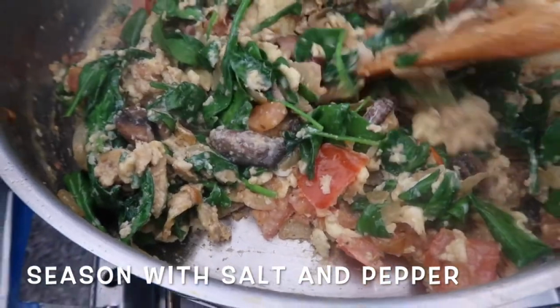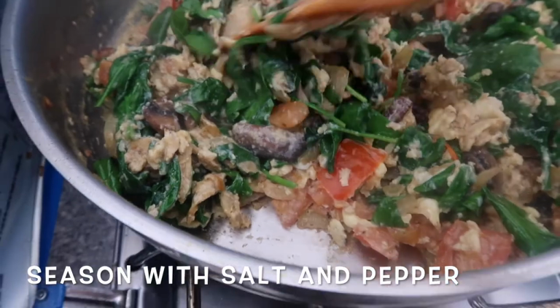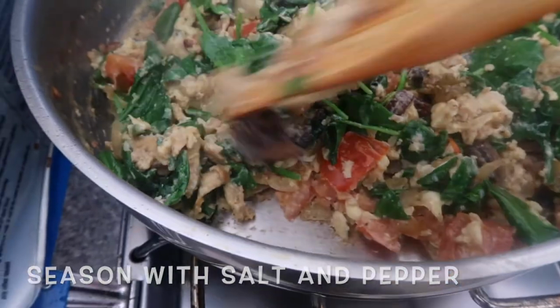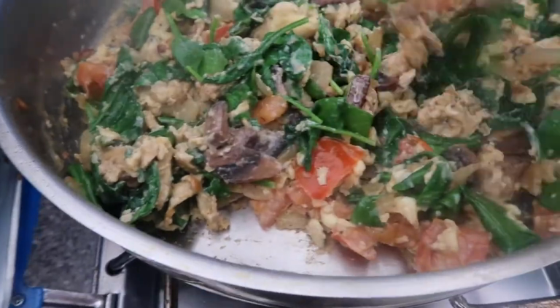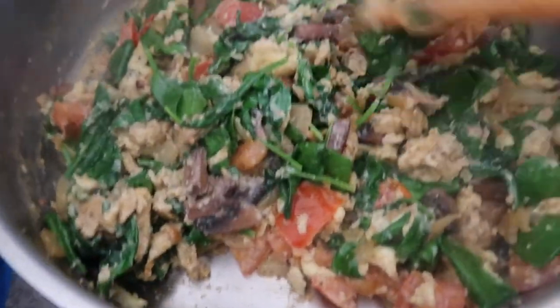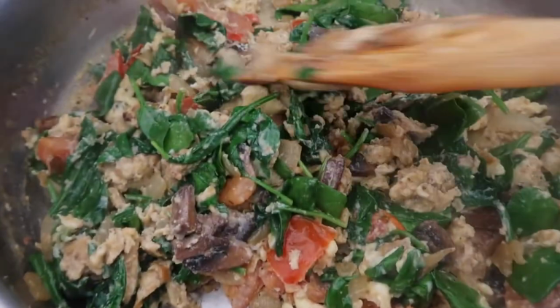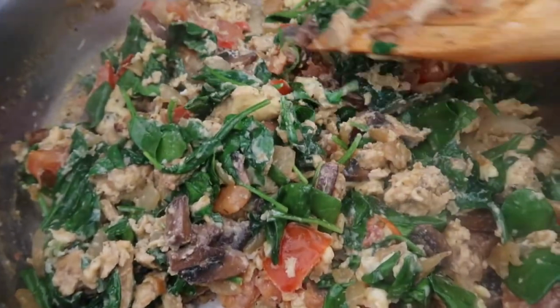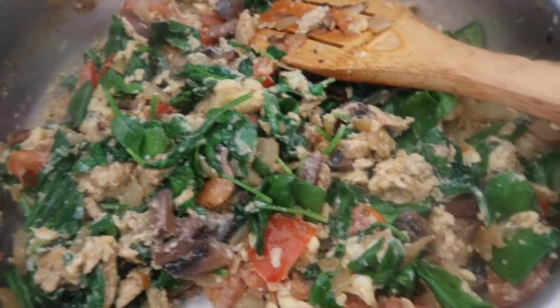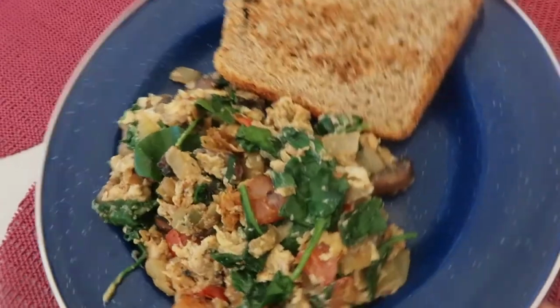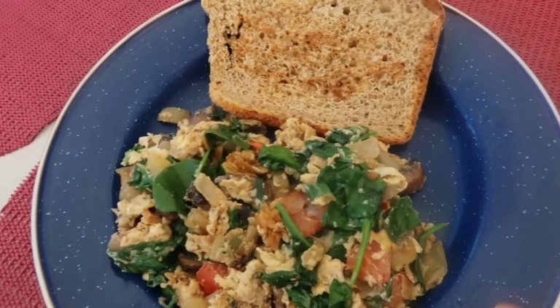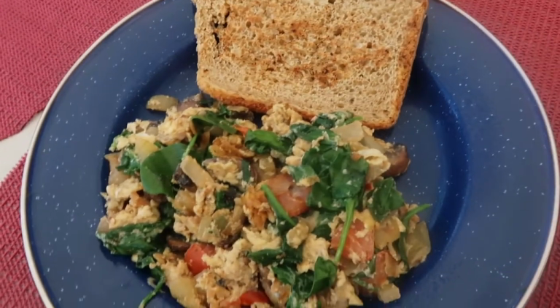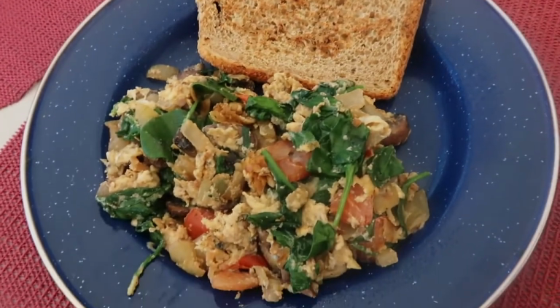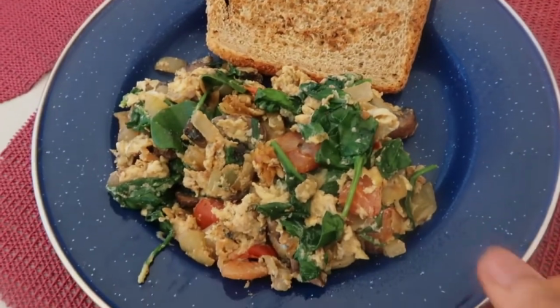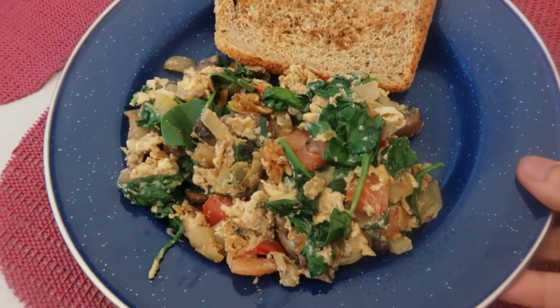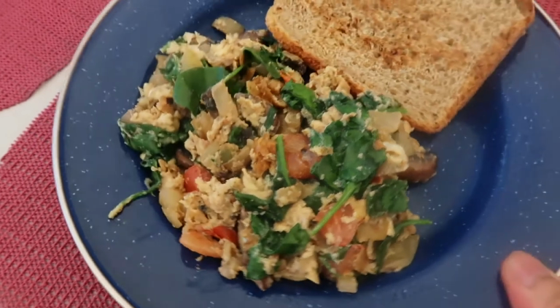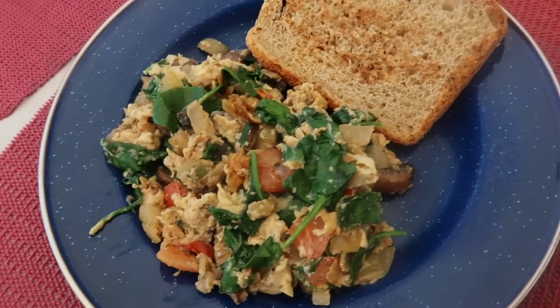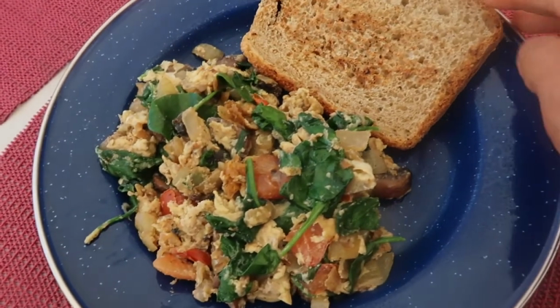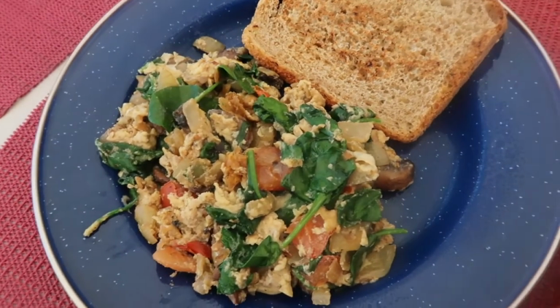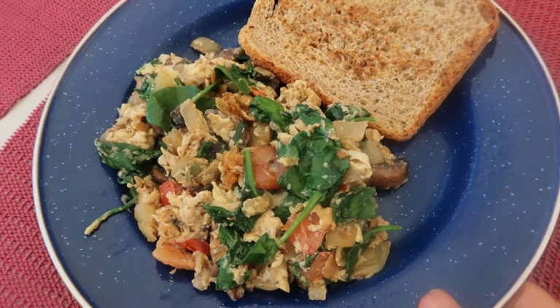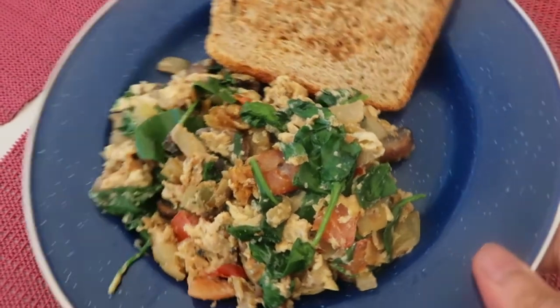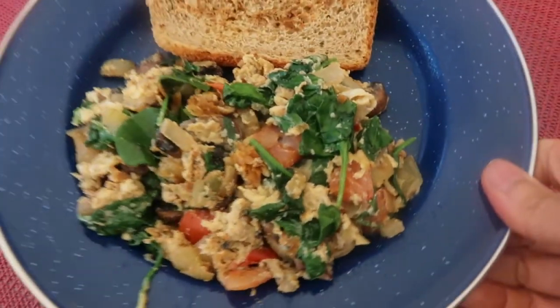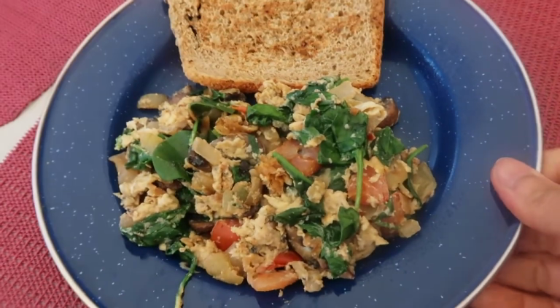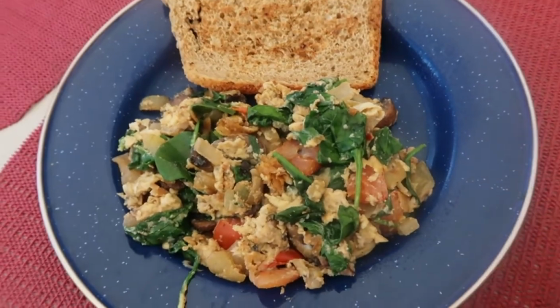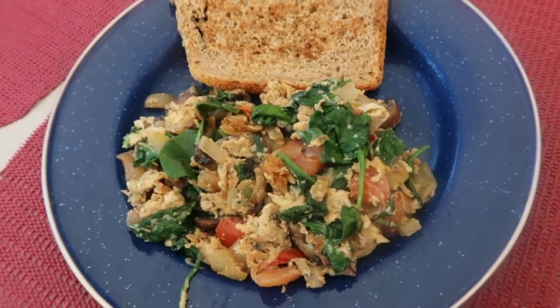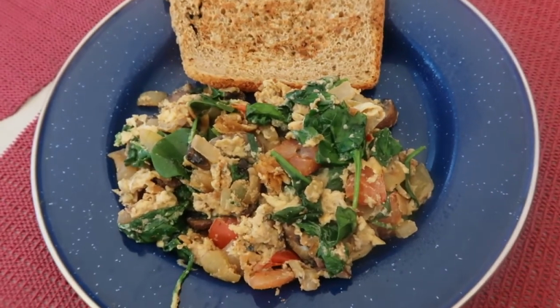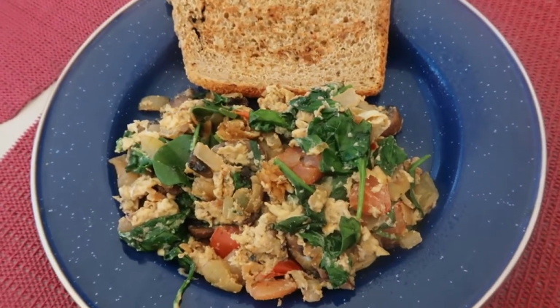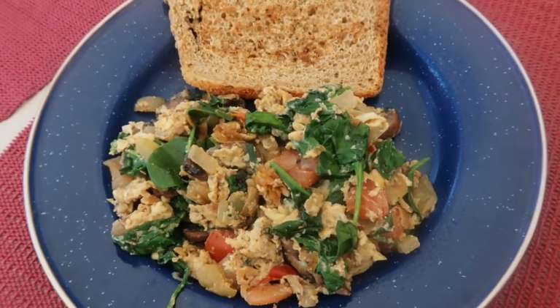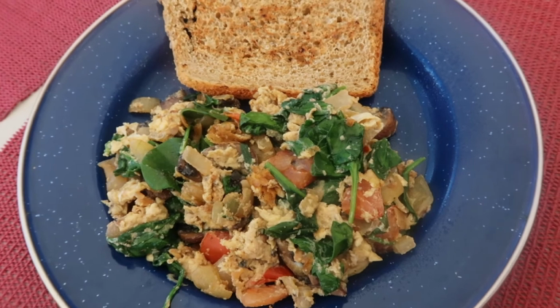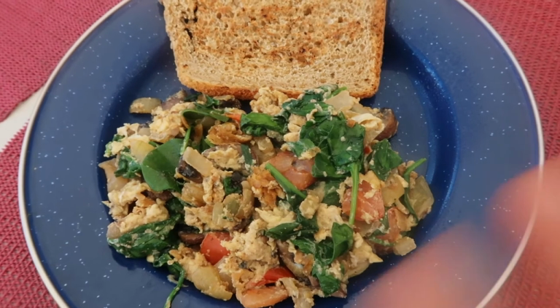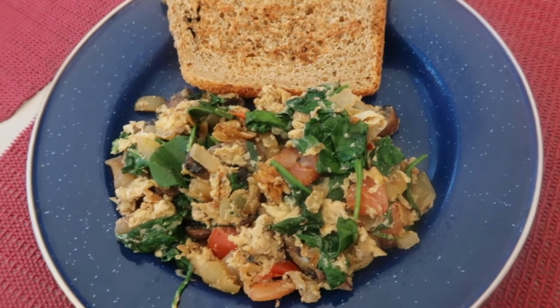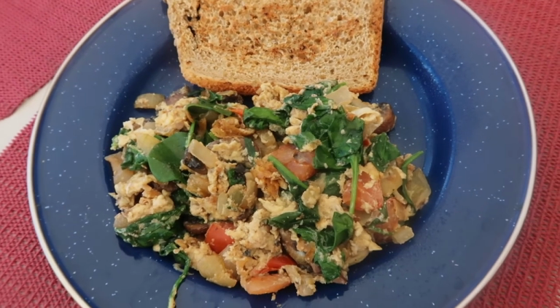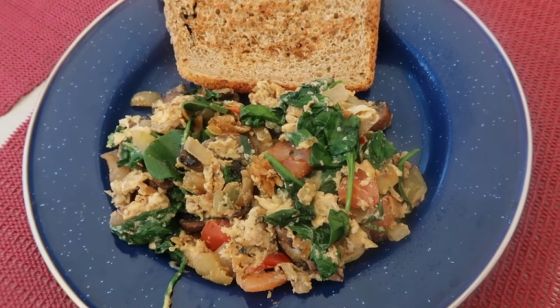I think it's pretty good now. So this is one of my suggestions: scrambled egg with toast bread. Look at that — very easy, very simple. If you want some more veggies in it, perfect.